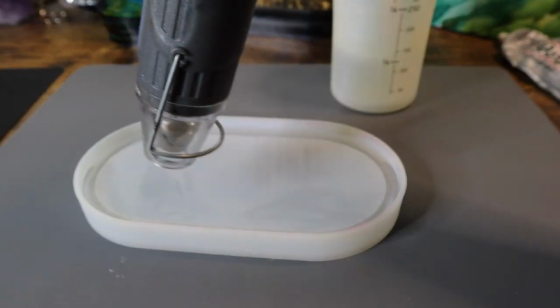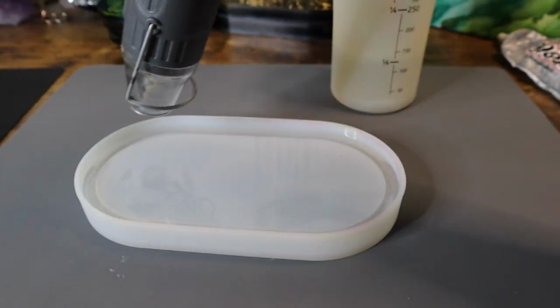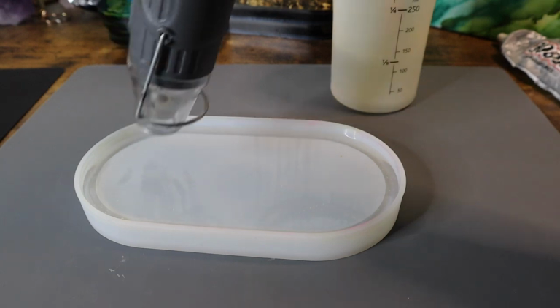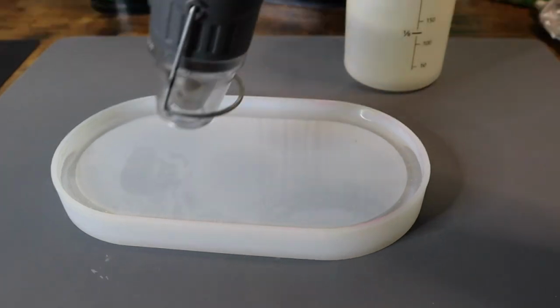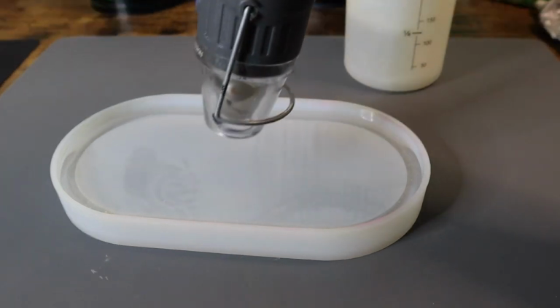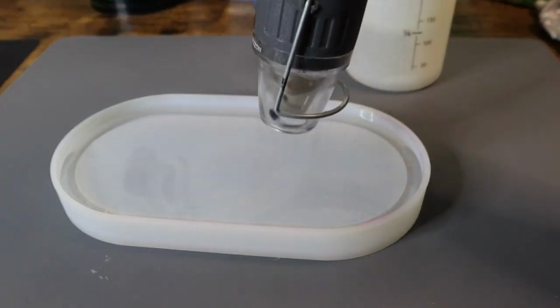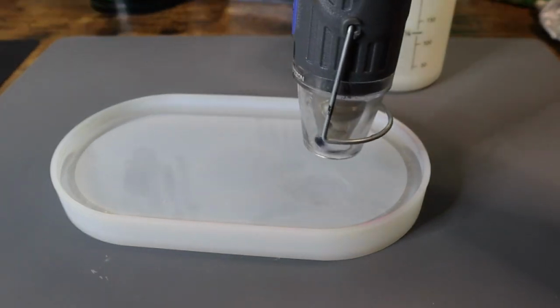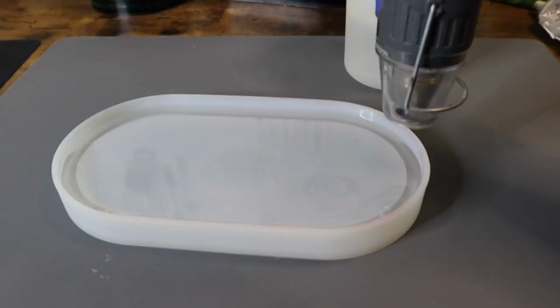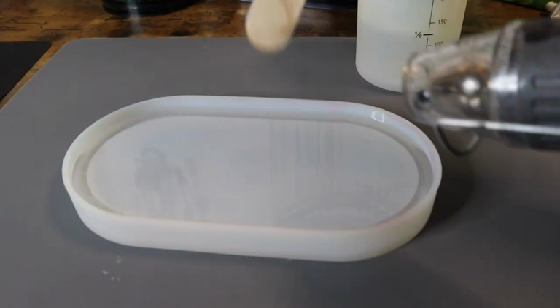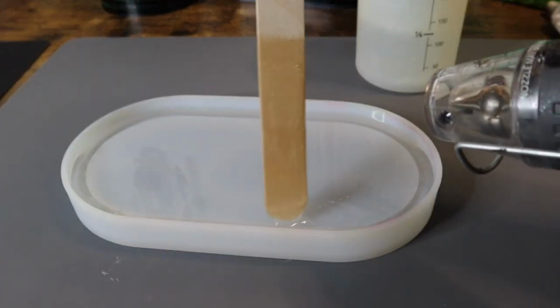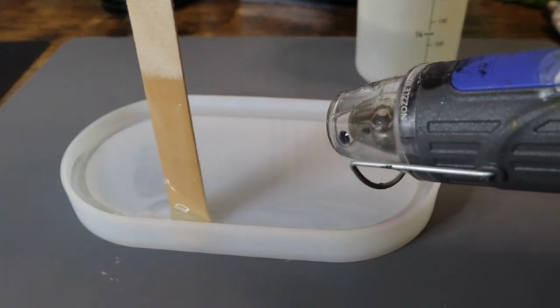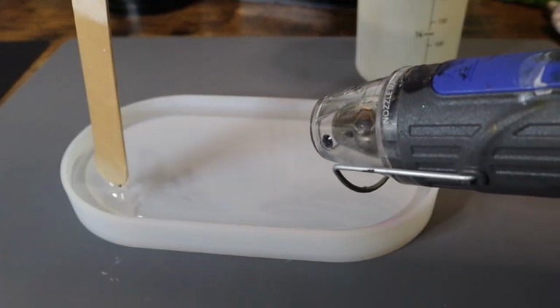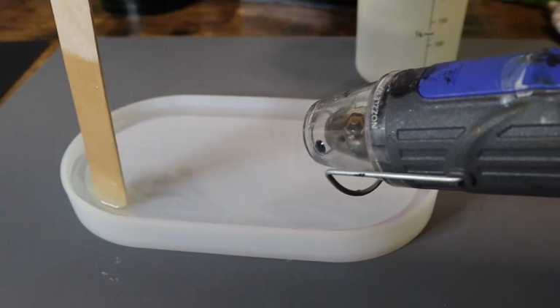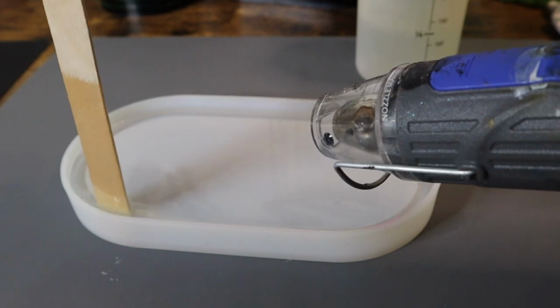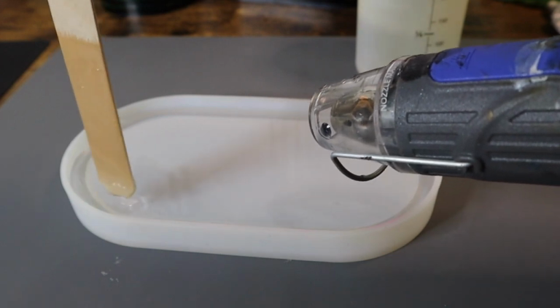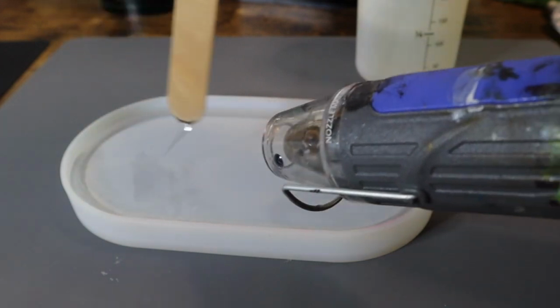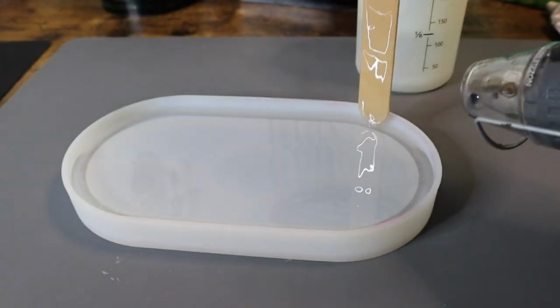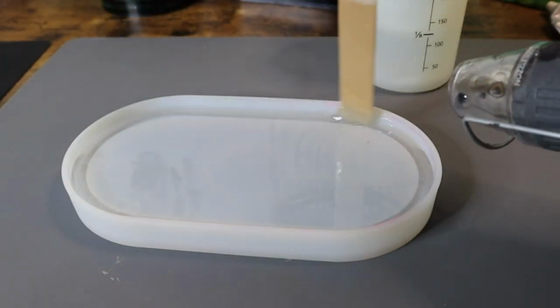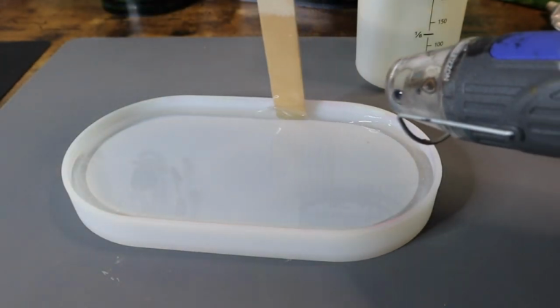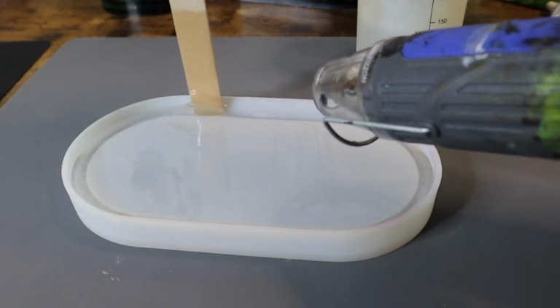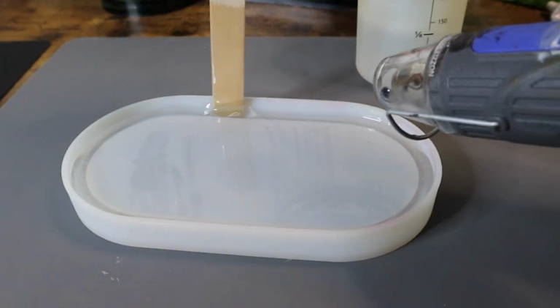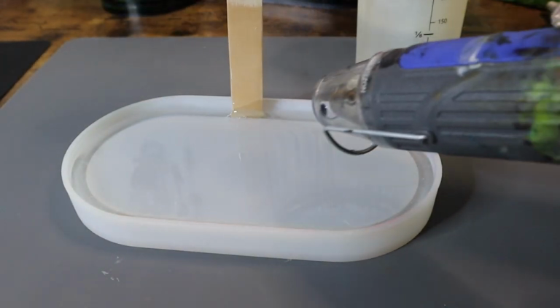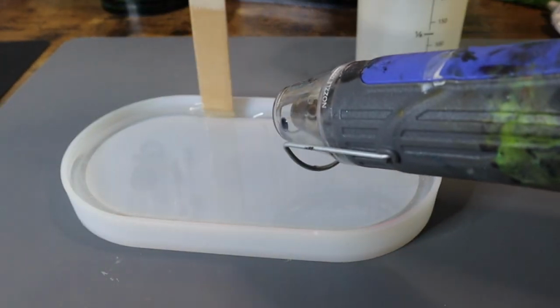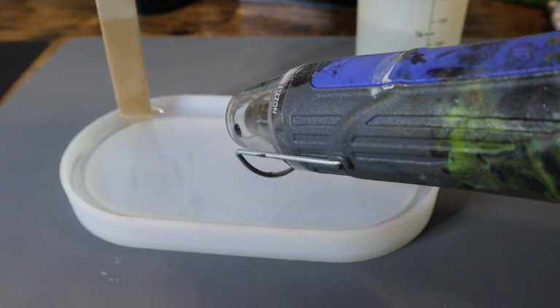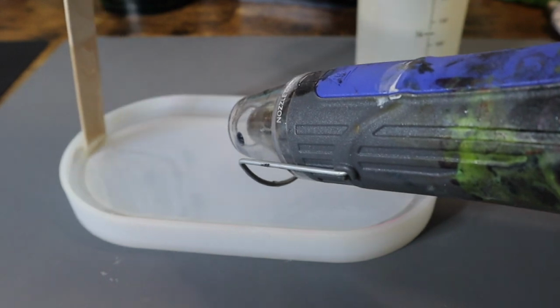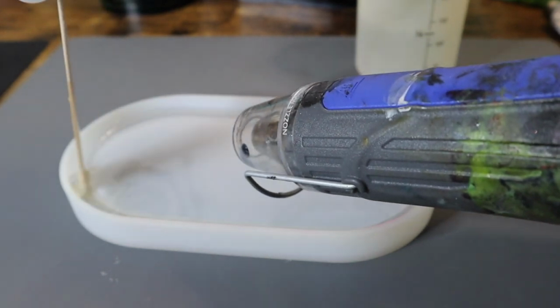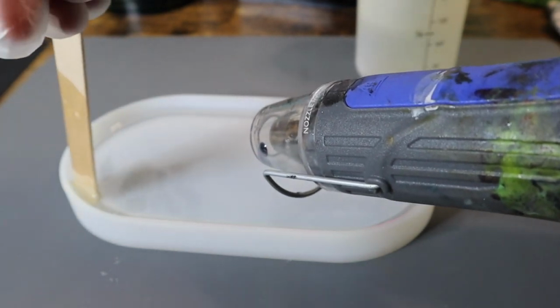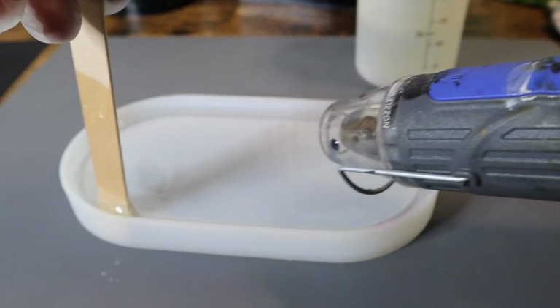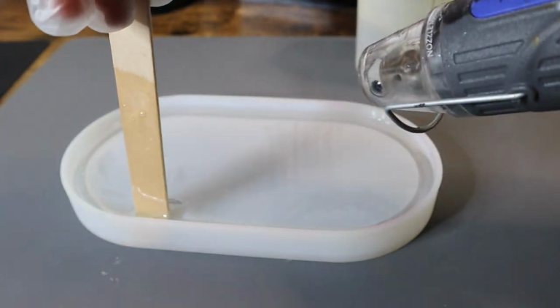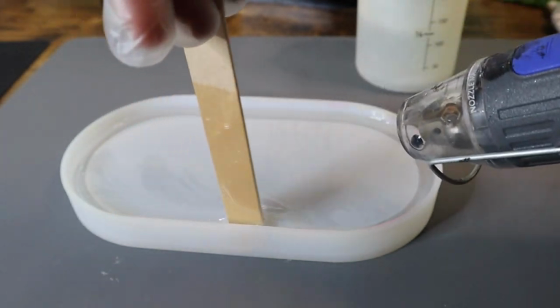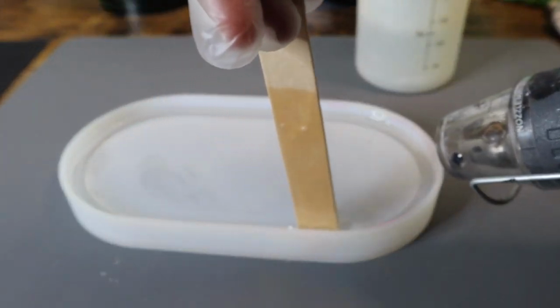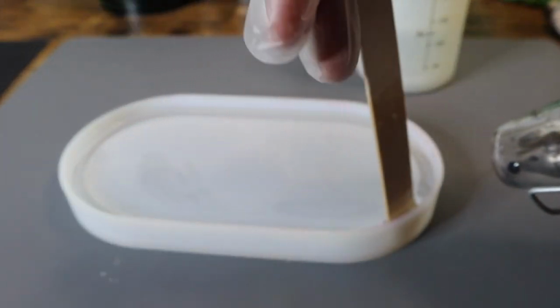My next step will be to use my heat gun to pop any air bubbles that I can see forming on the surface. I'll also use a popsicle stick to go around that deep outer lip just to make sure I can get some of those air bubbles up closer to the surface where I can easily pop them with my heat gun.